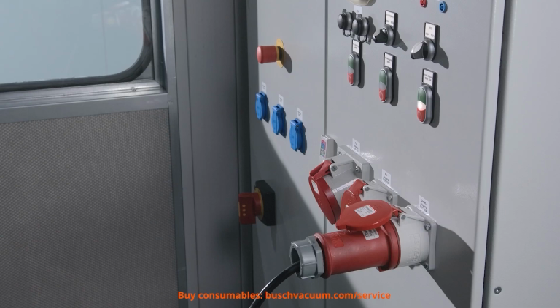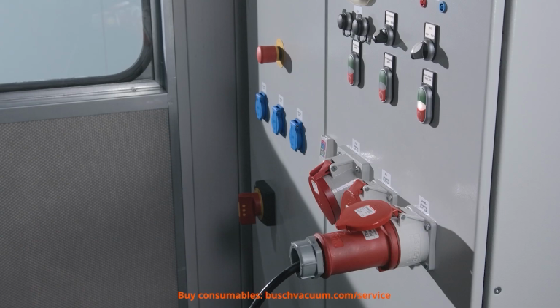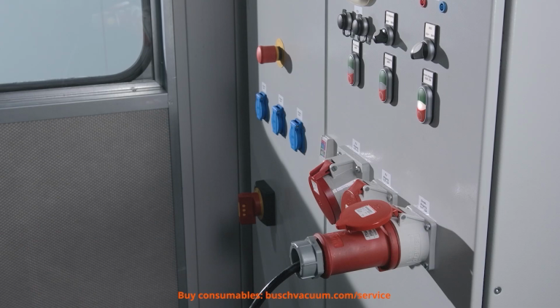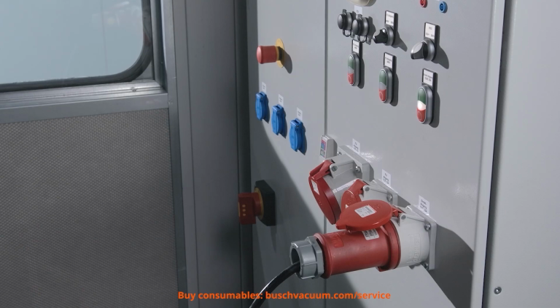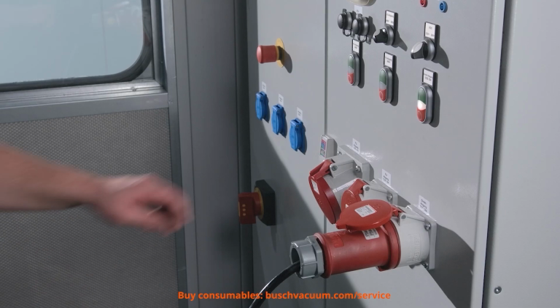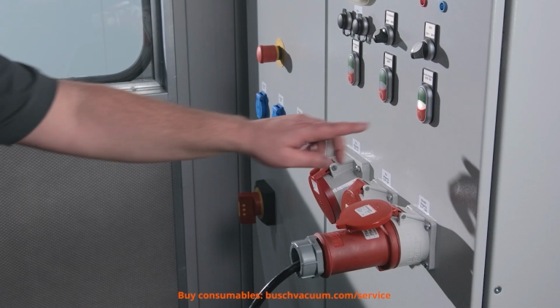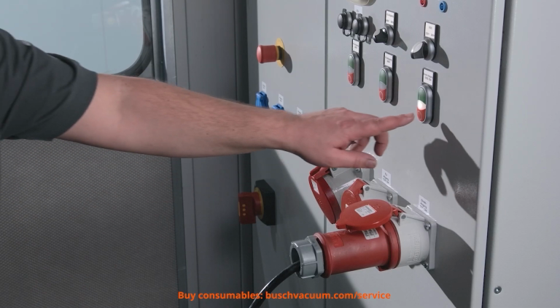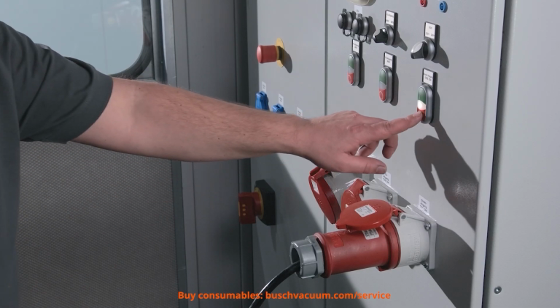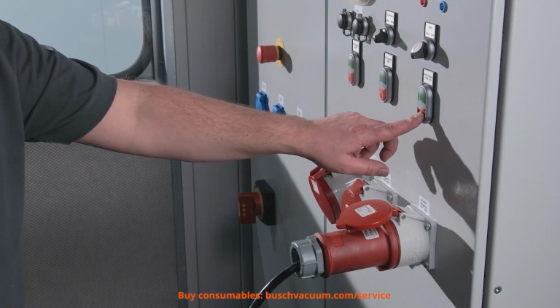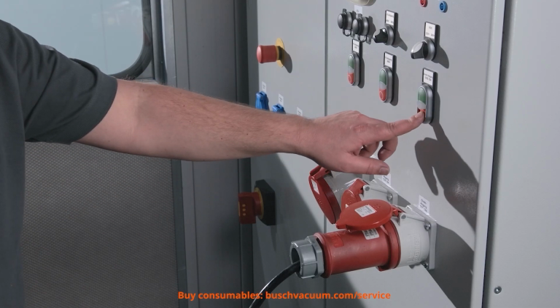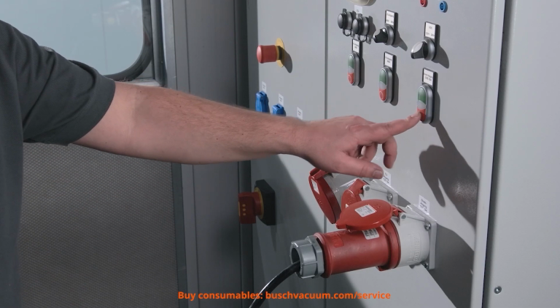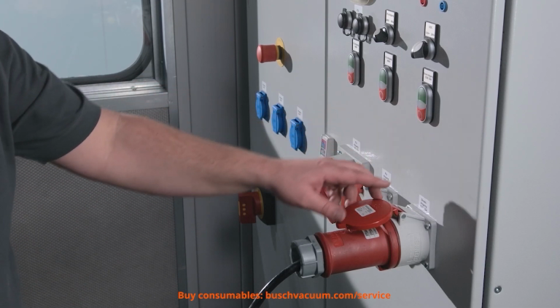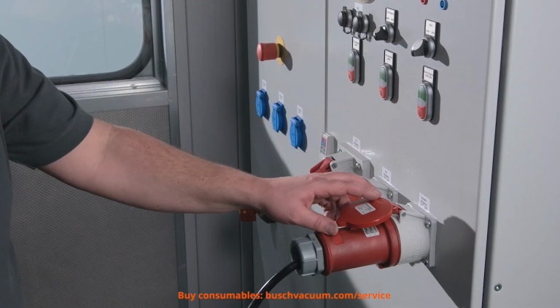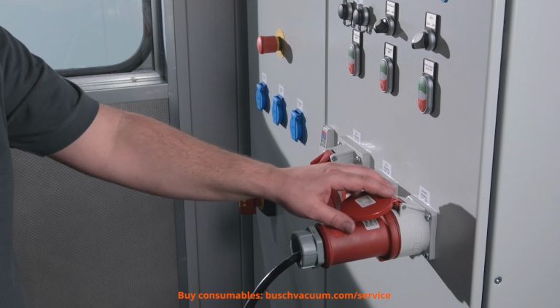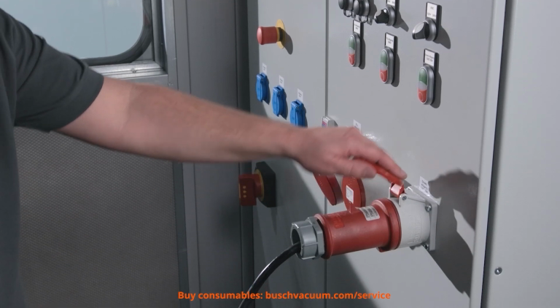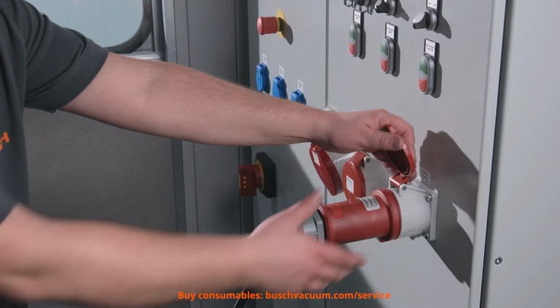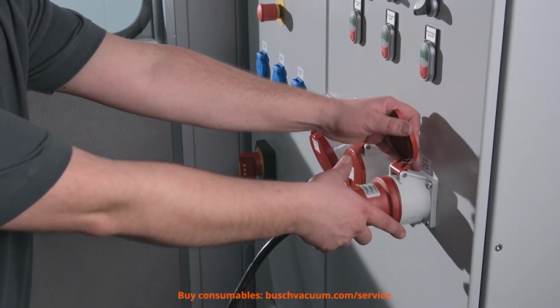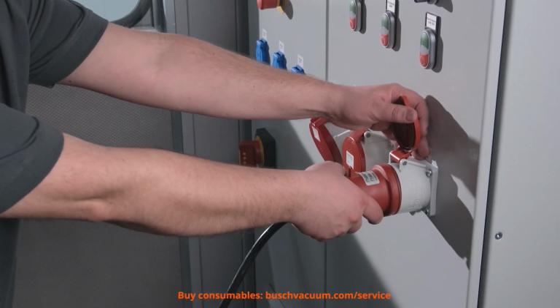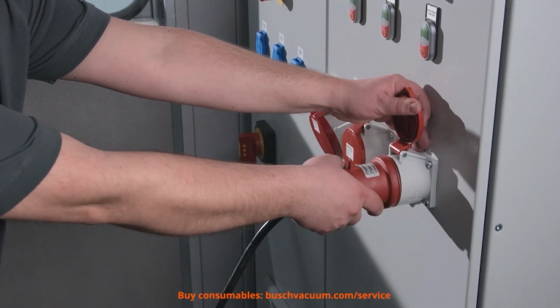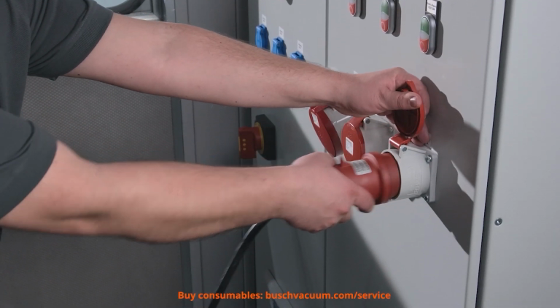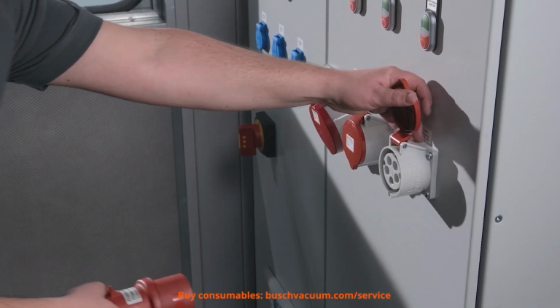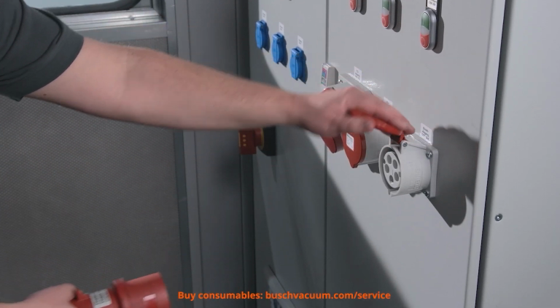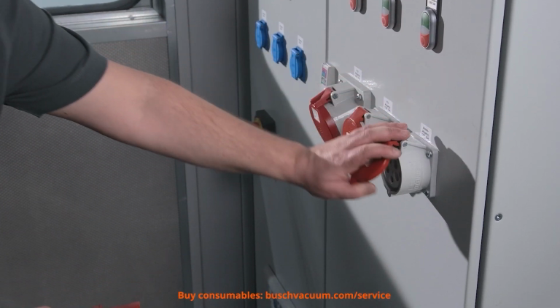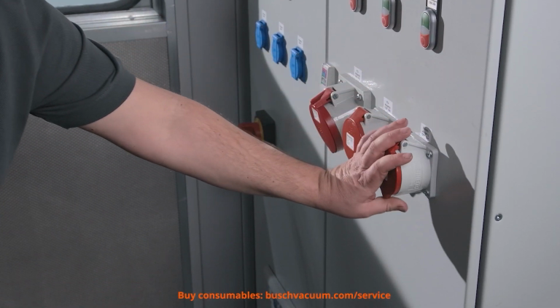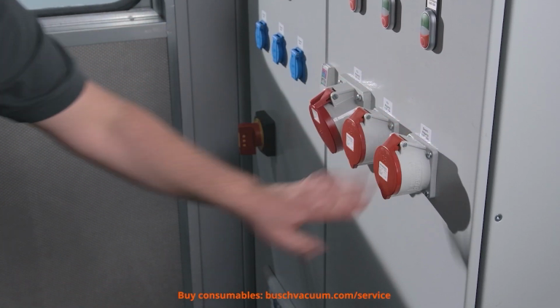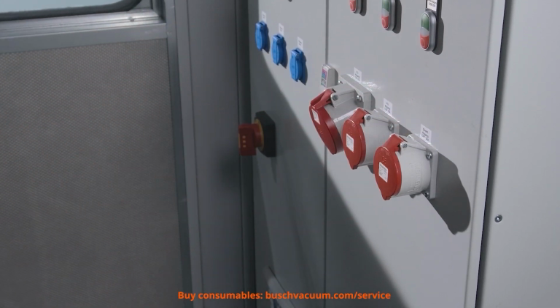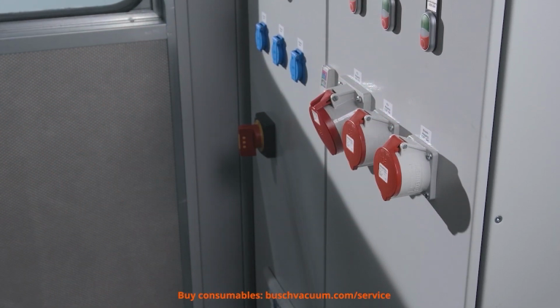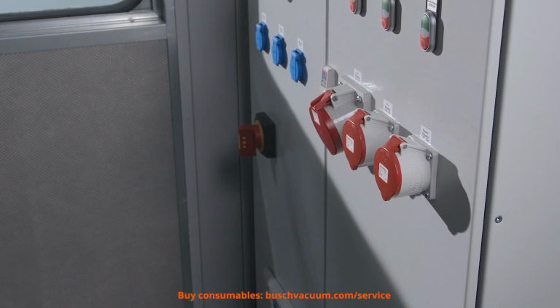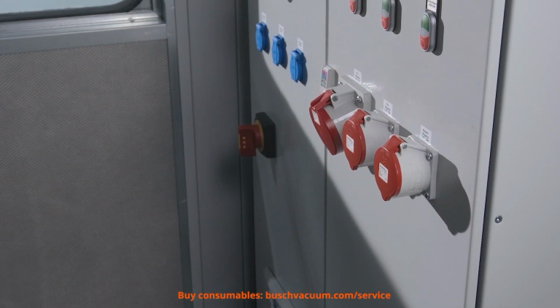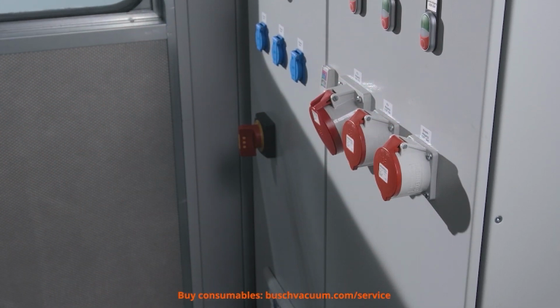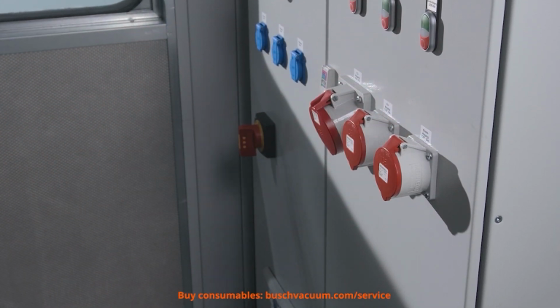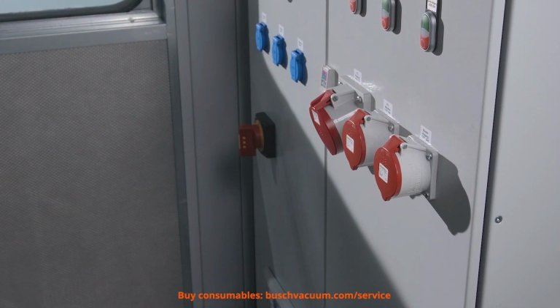Before we begin, we ensure a safe working environment and check if the blower is shut off. It is recommended to change oil on a warm blower that was running before.